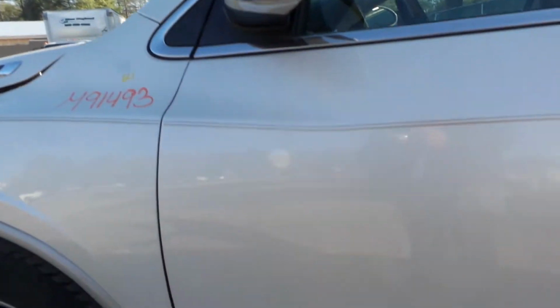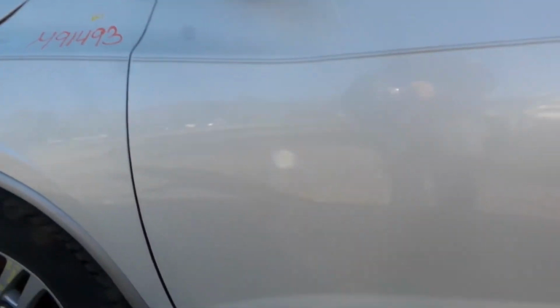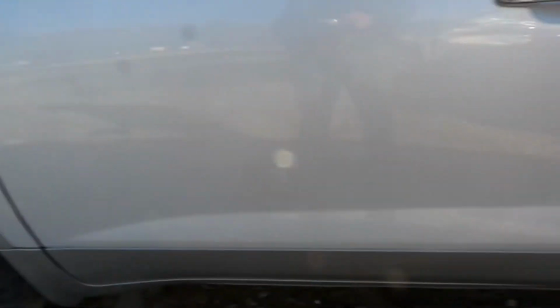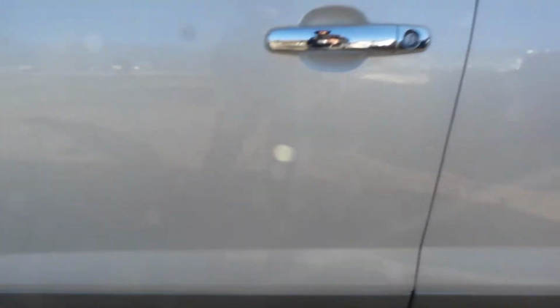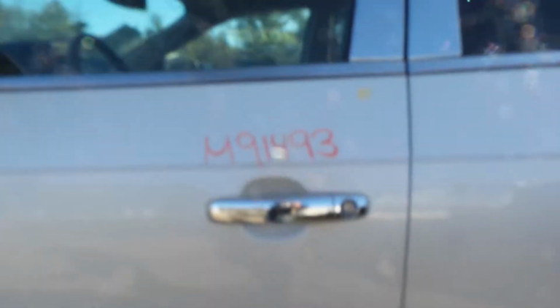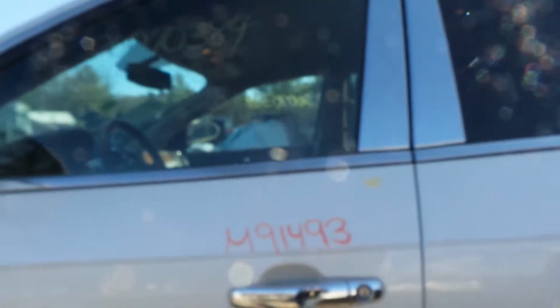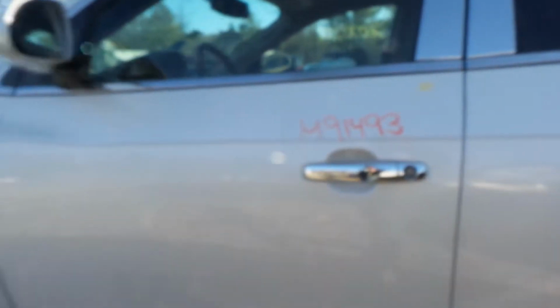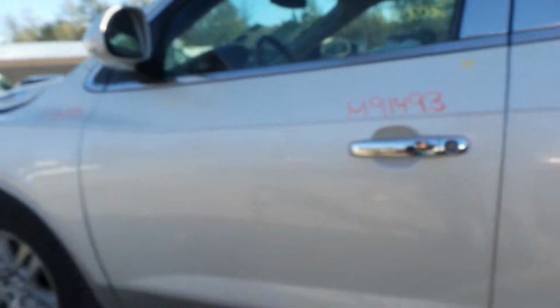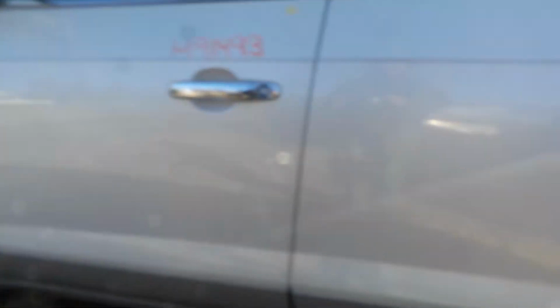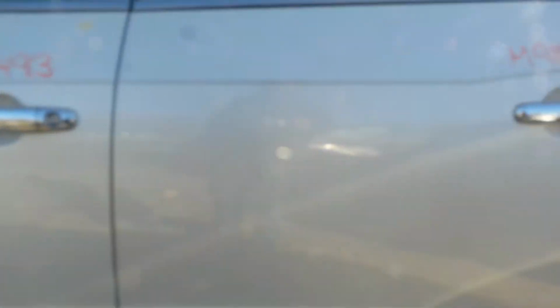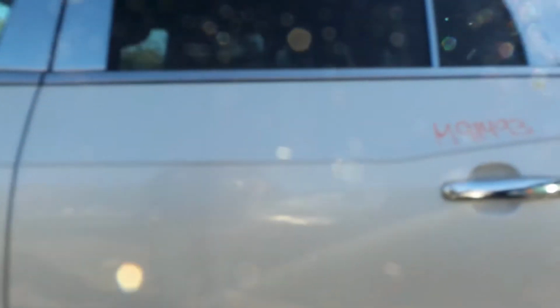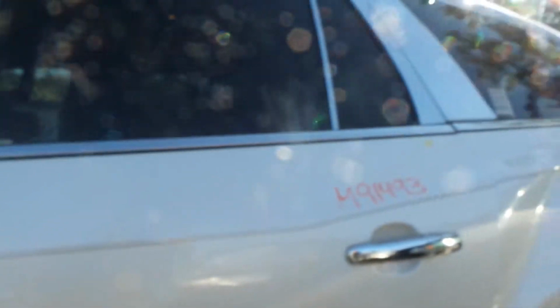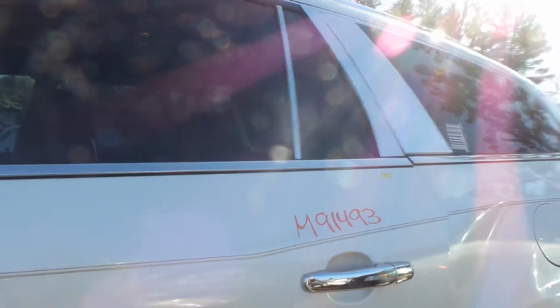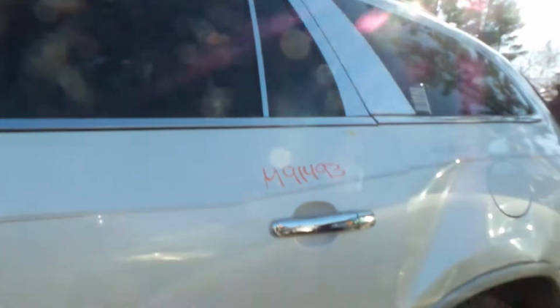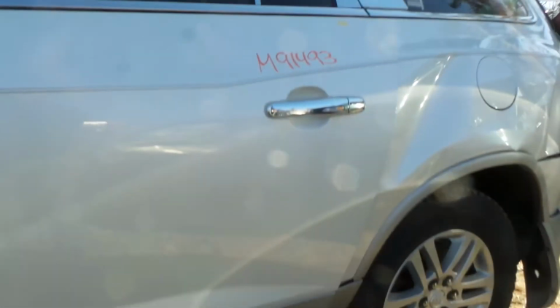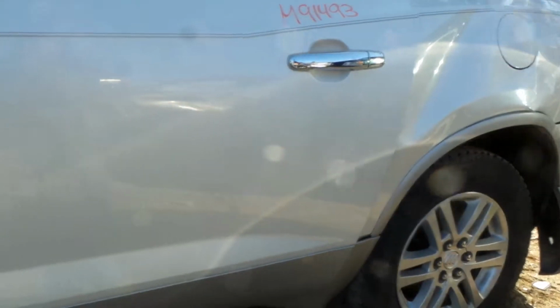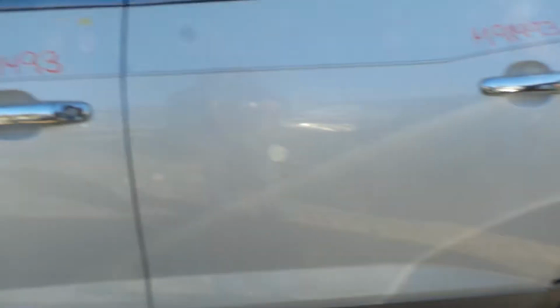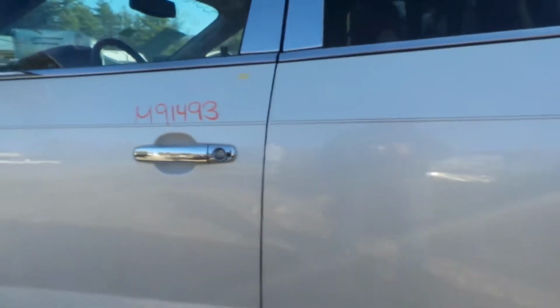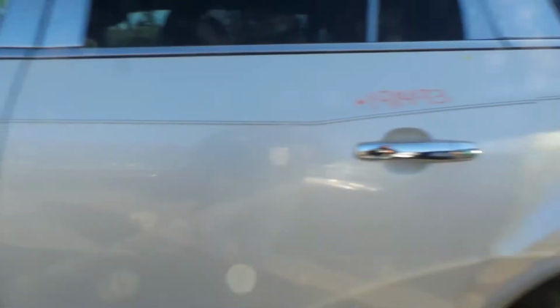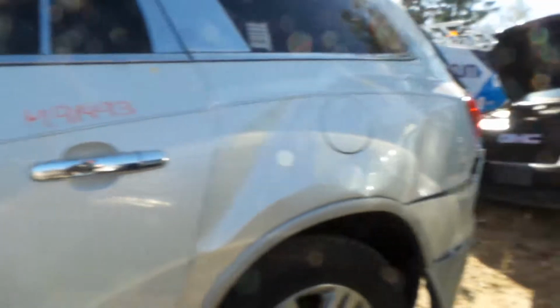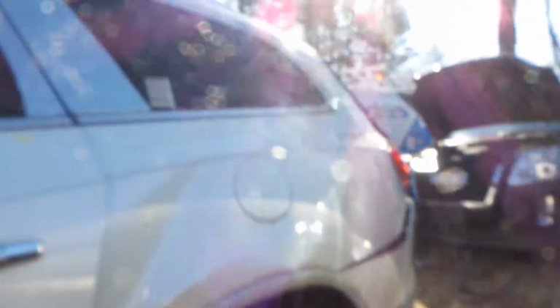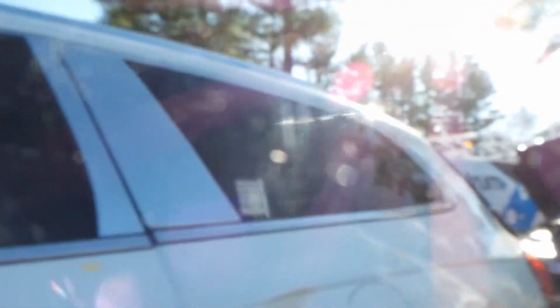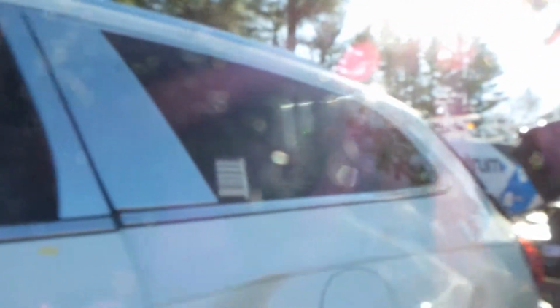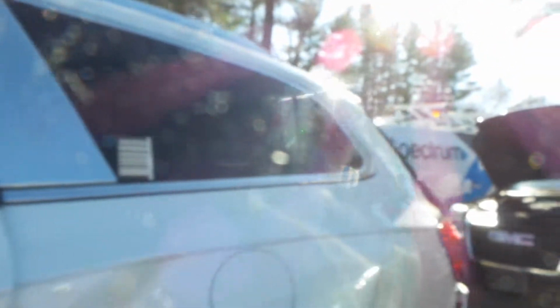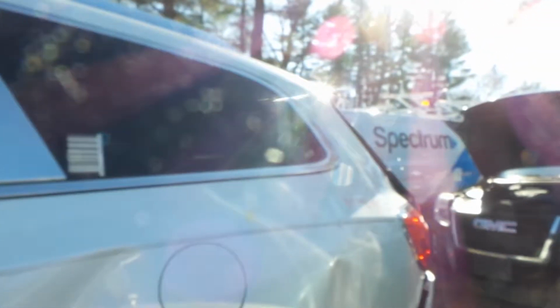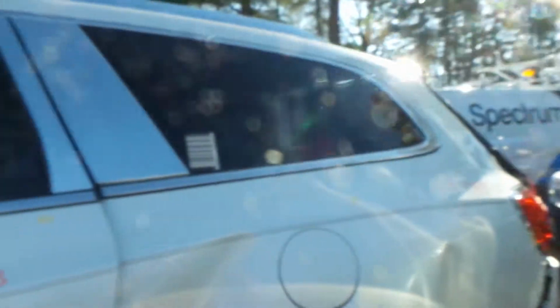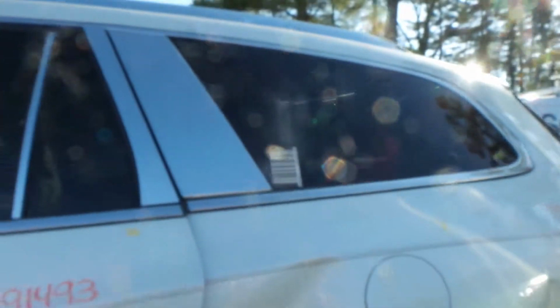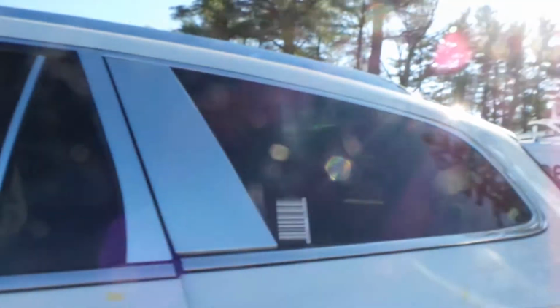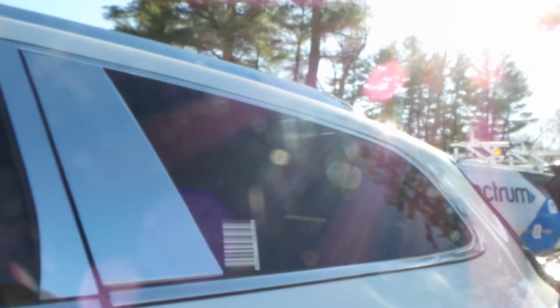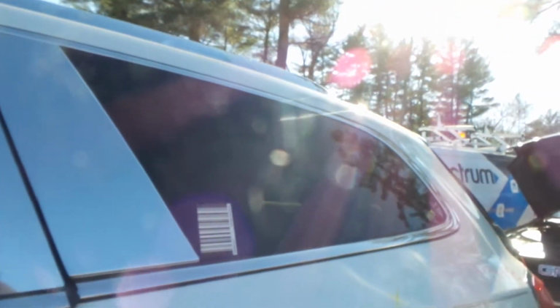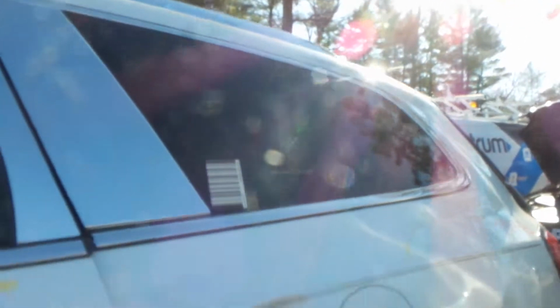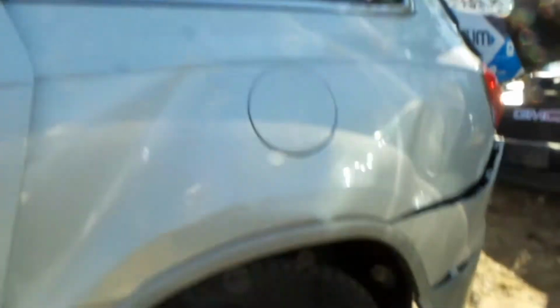Left front door shows no damage — very, very clean door. Left rear door, a little bit more of the same, shows no damage. Both doors are very clean. Quarter panel is just trashed. Quarter glass on the left side is in good shape.